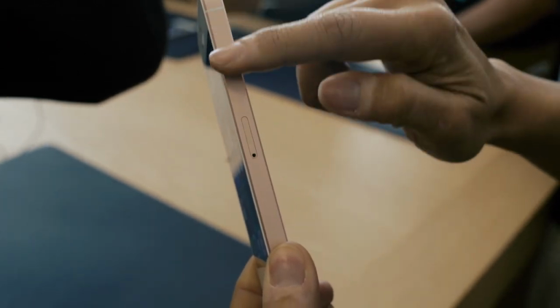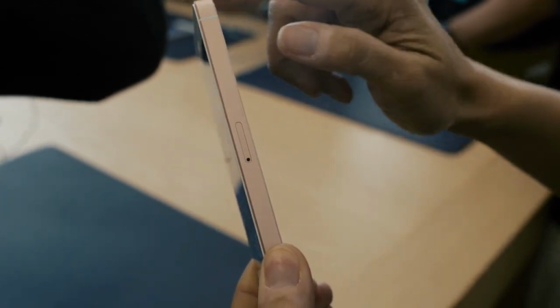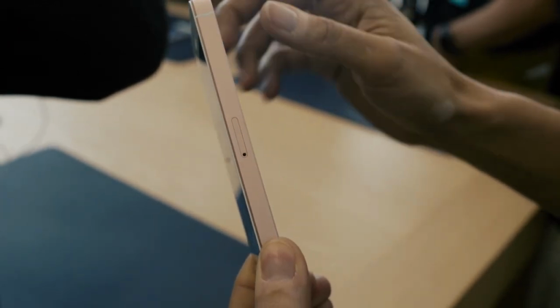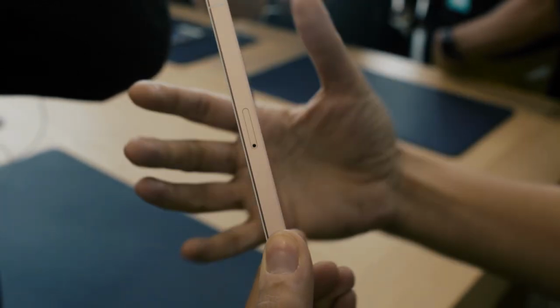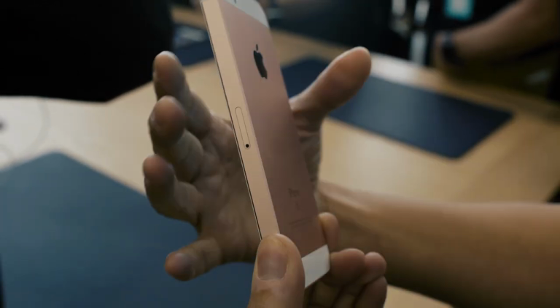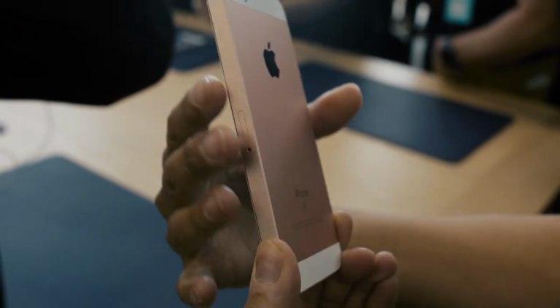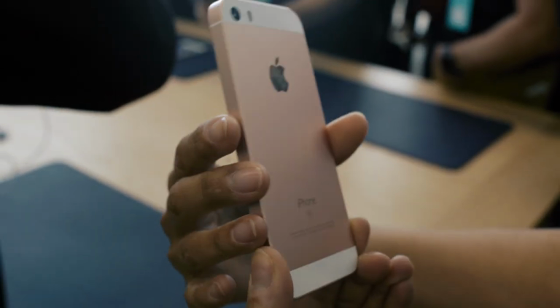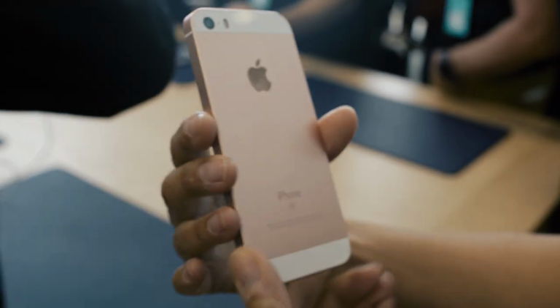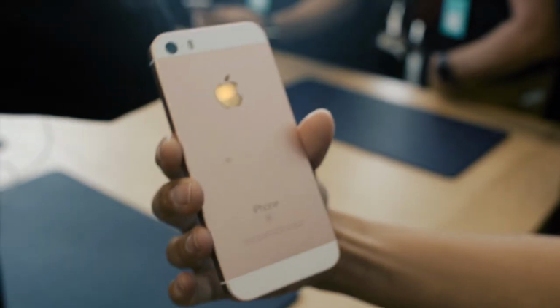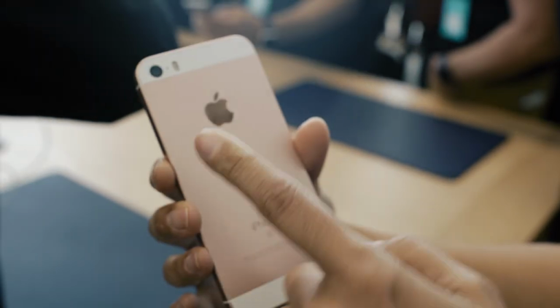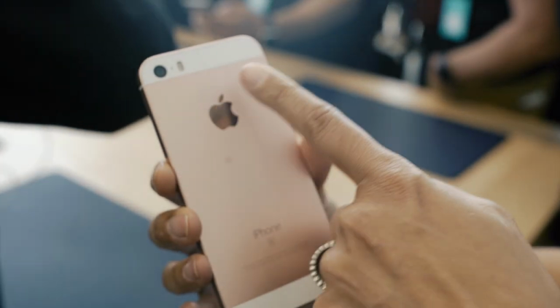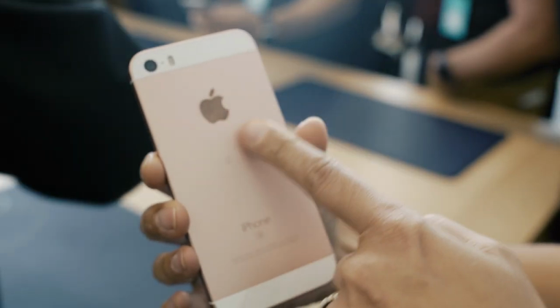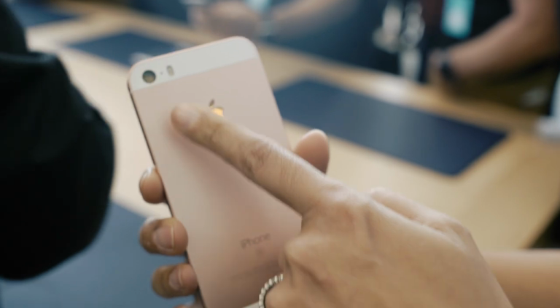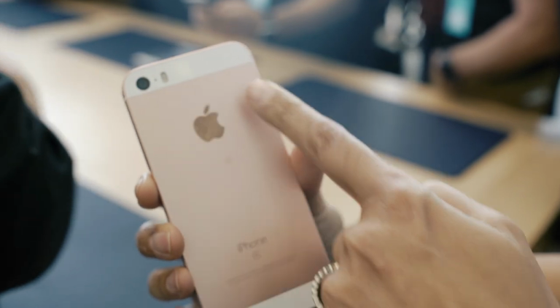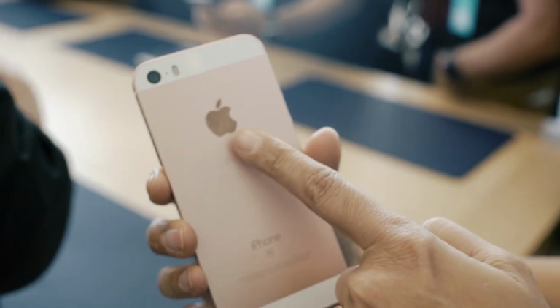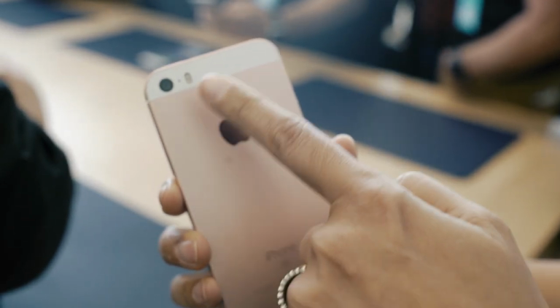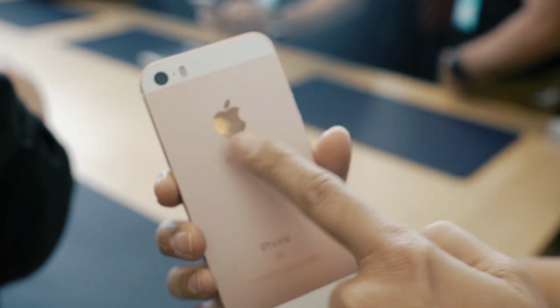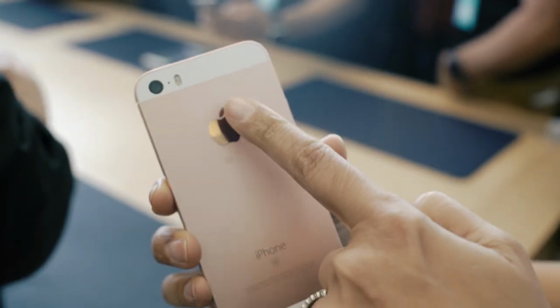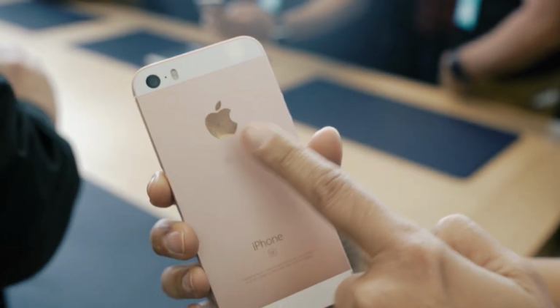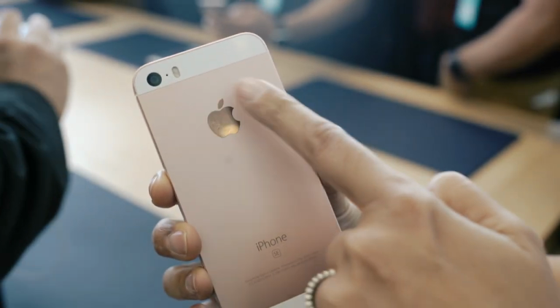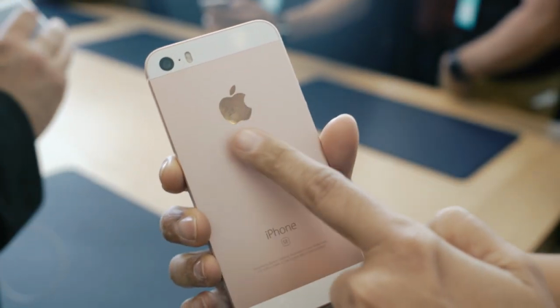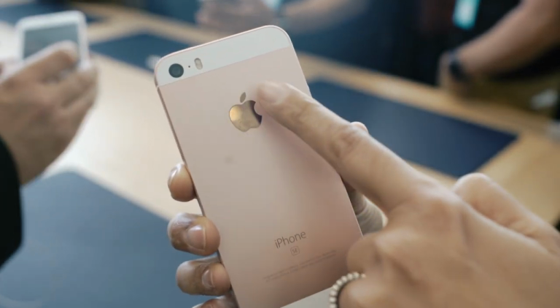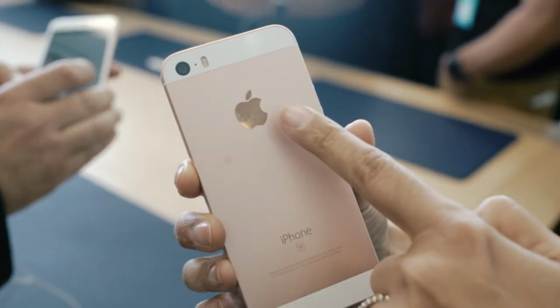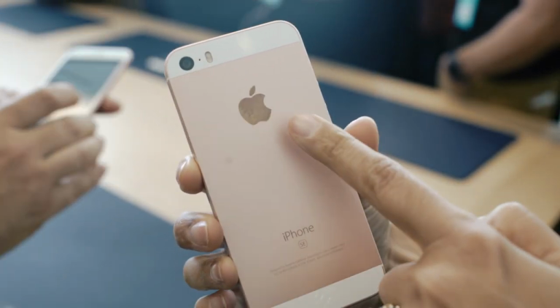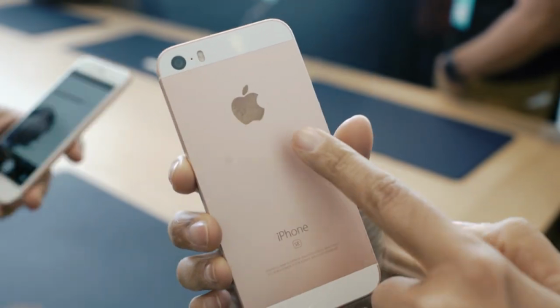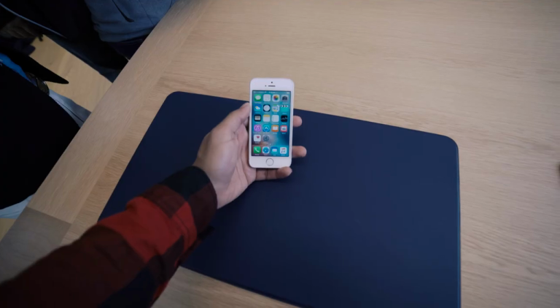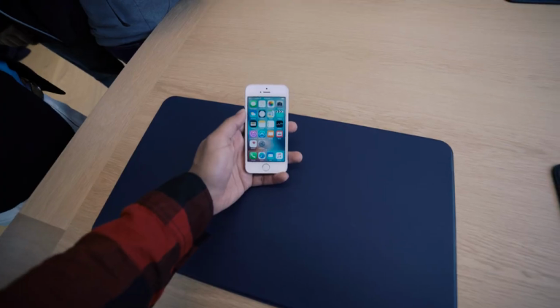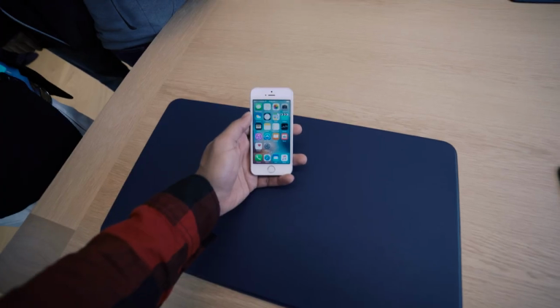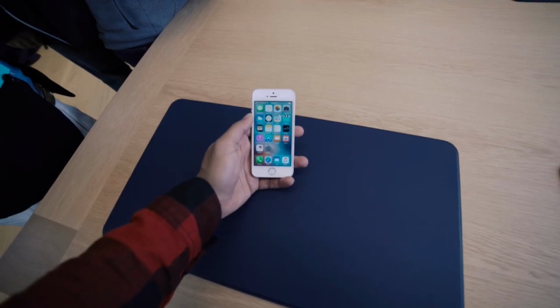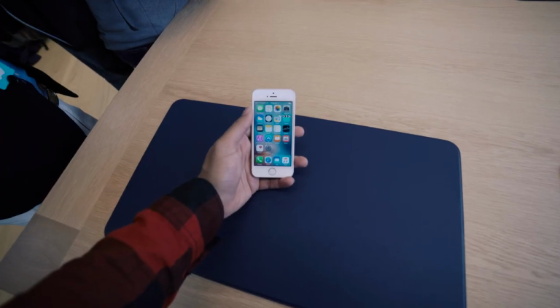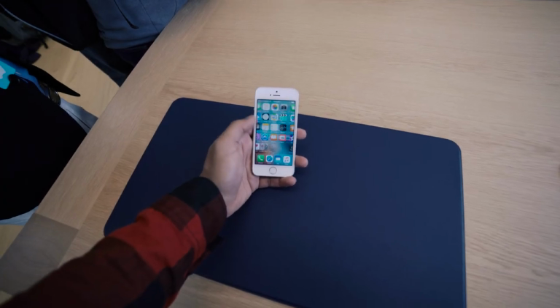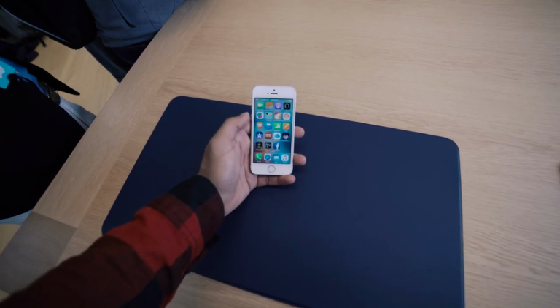This time, though, it's also available in rose gold. Essentially, what Apple's done is taken the innards of the iPhone 6S and crammed it in a 4-inch package.